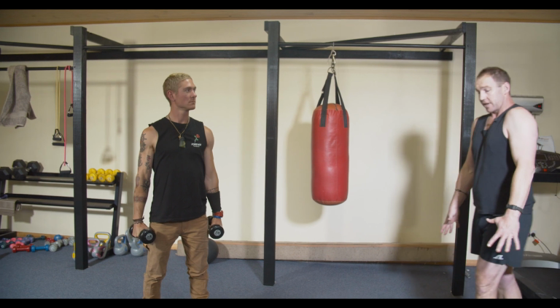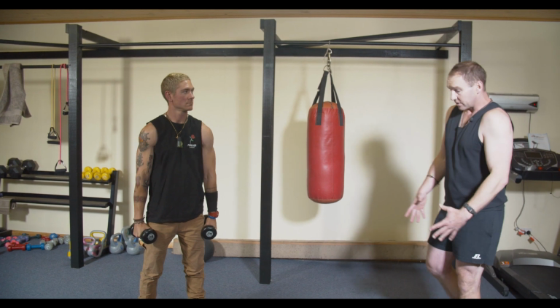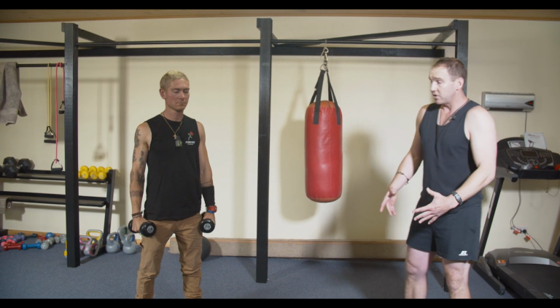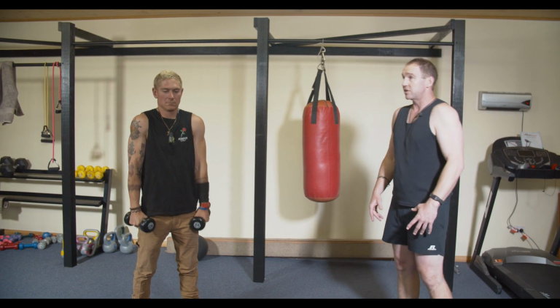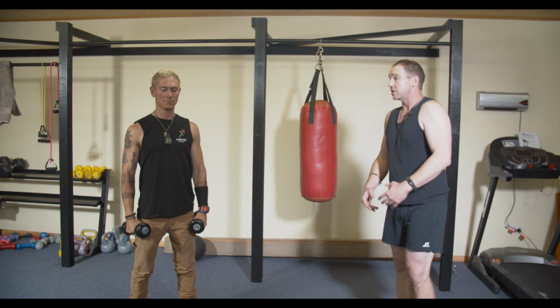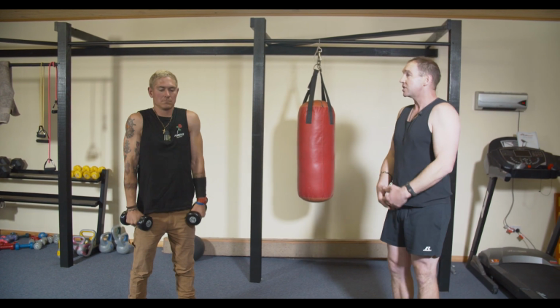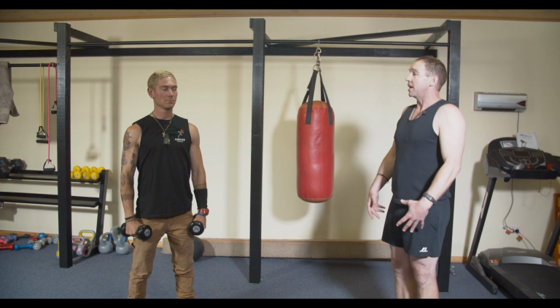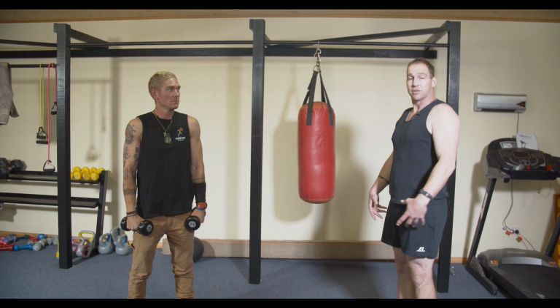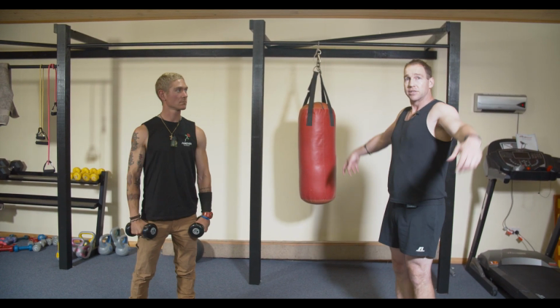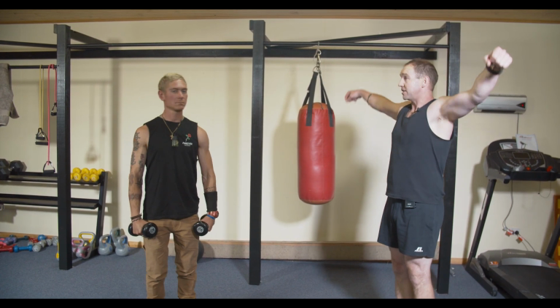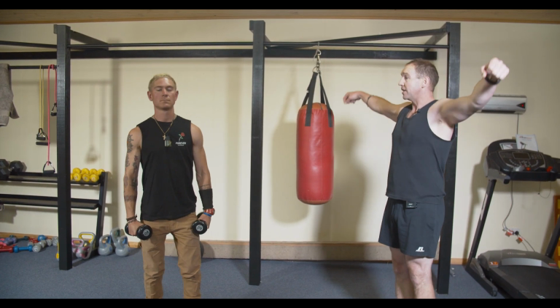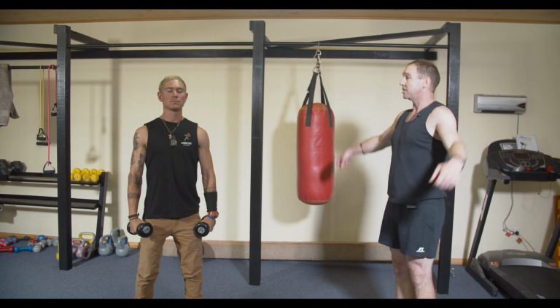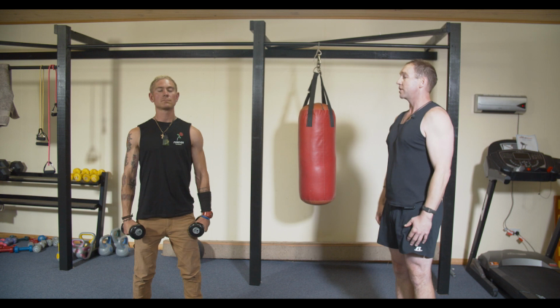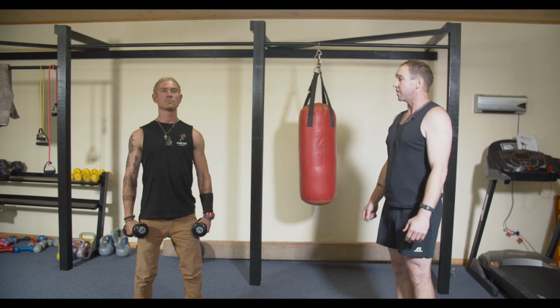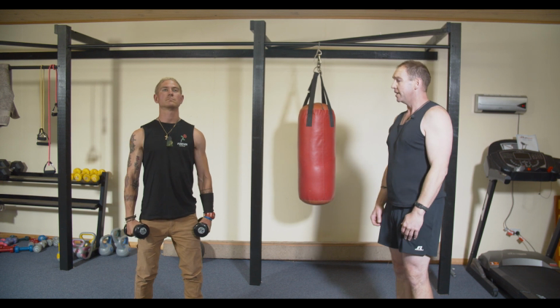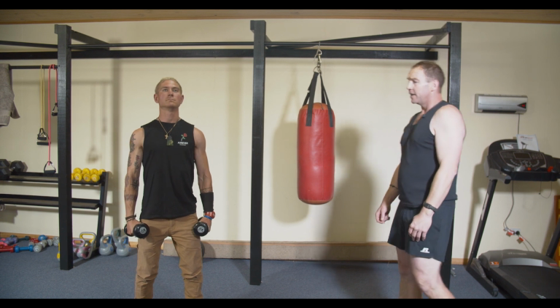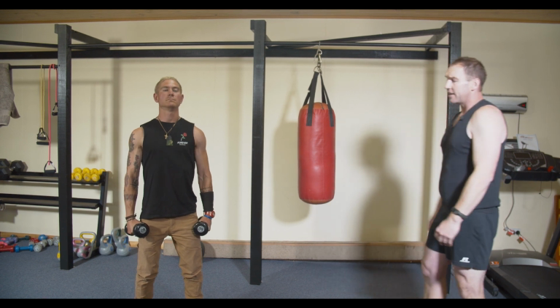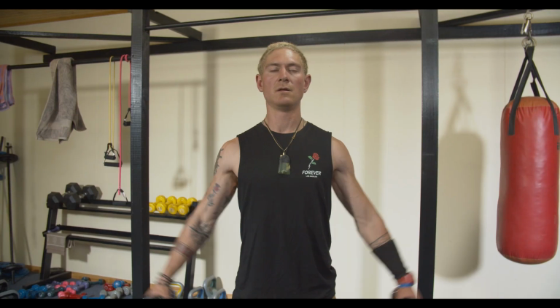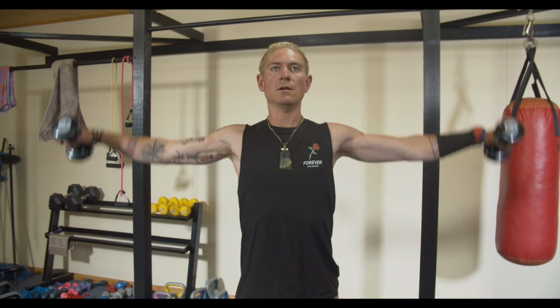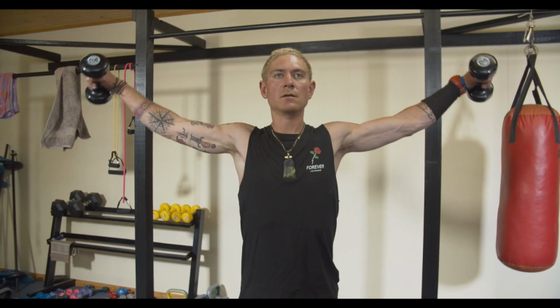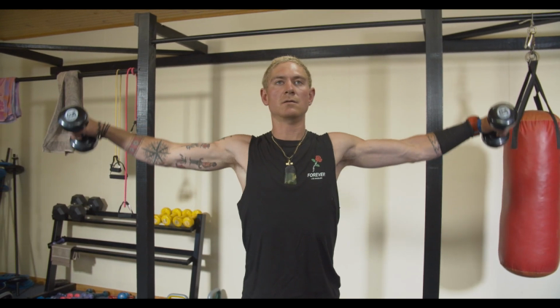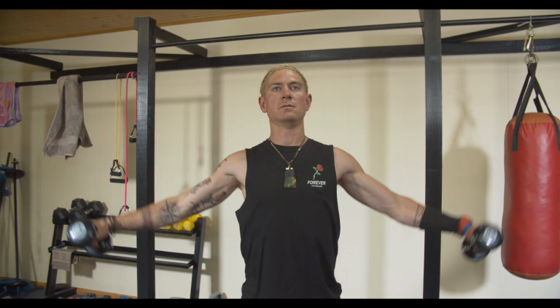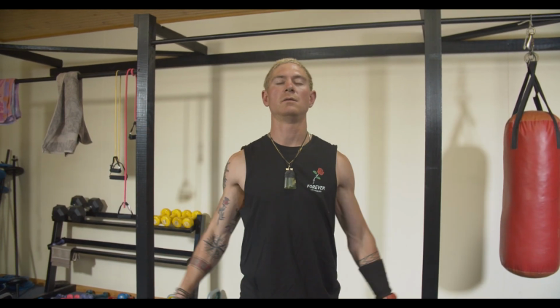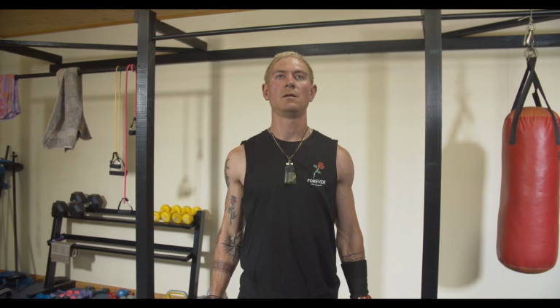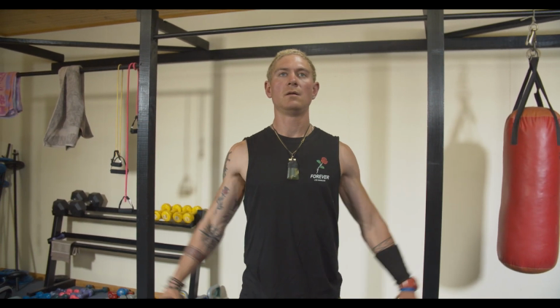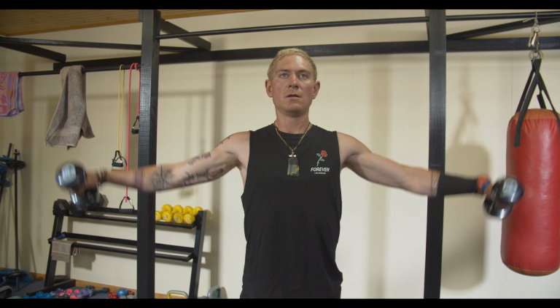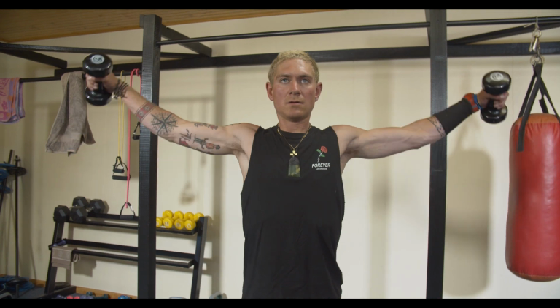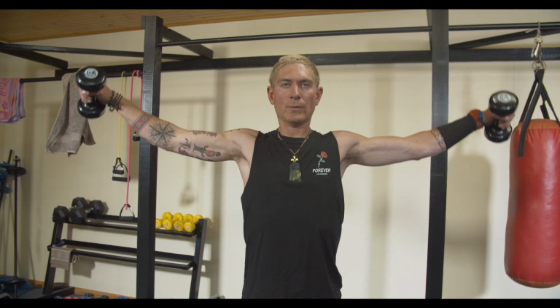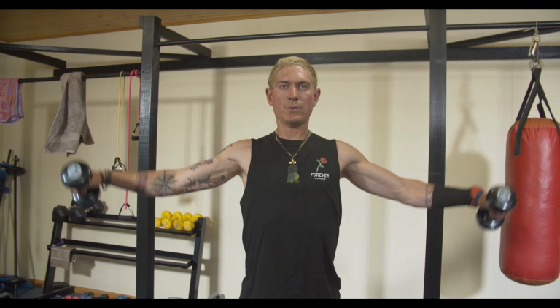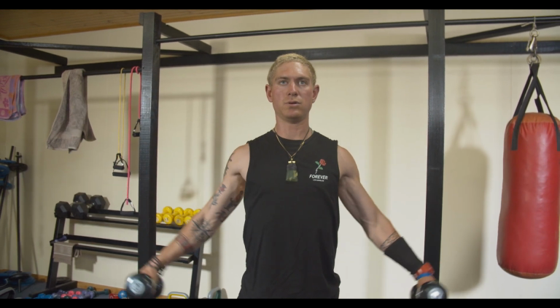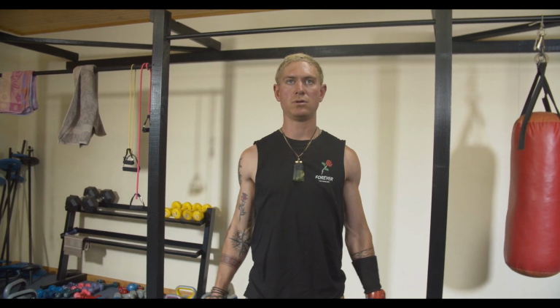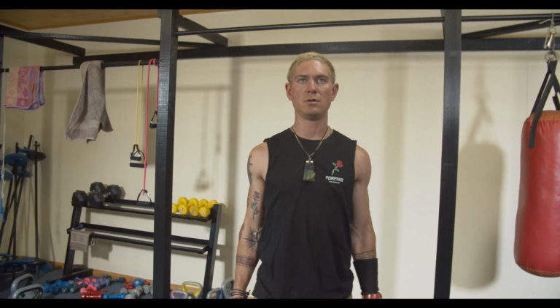And again, you're using the shoulders, just going out into some basic flyers — just coming straight out. Just be careful of the weight. You don't even have to use a weight for resistance for this; you can actually just use your own hands.